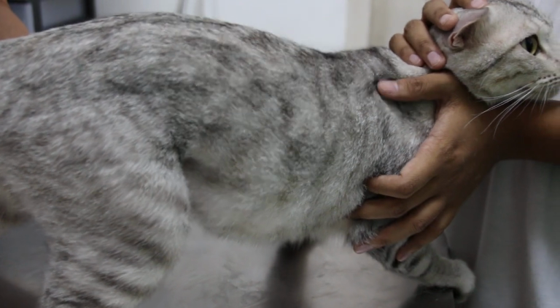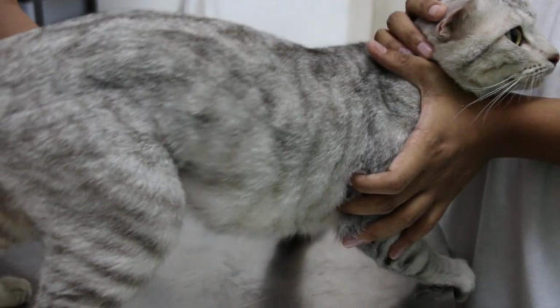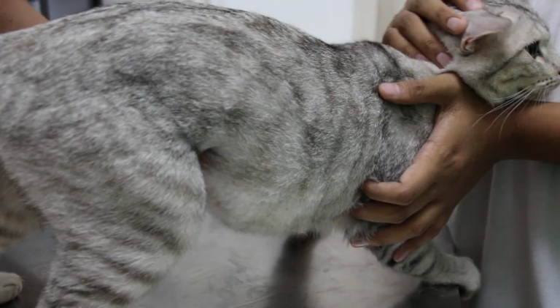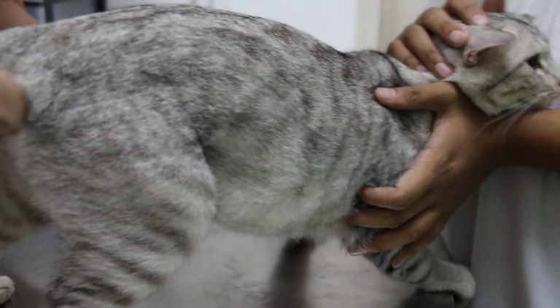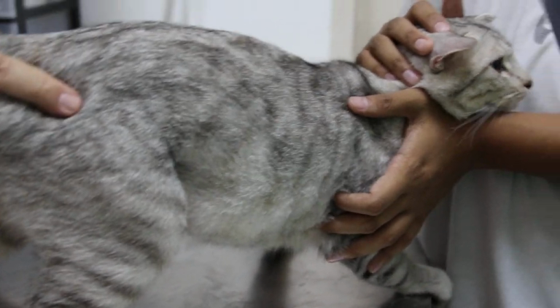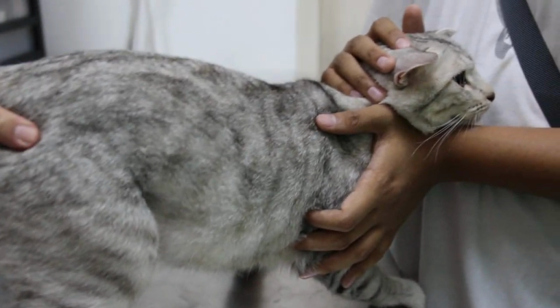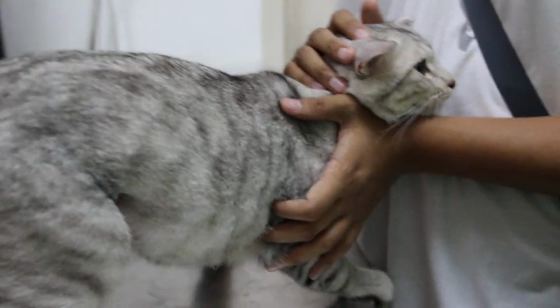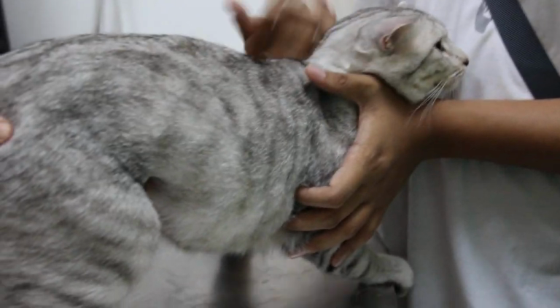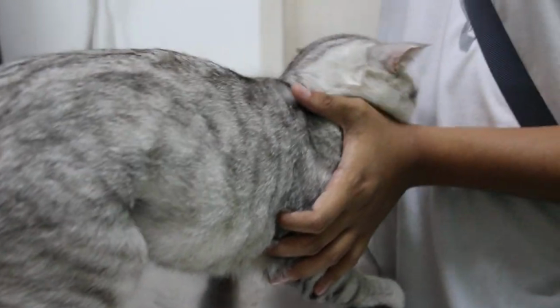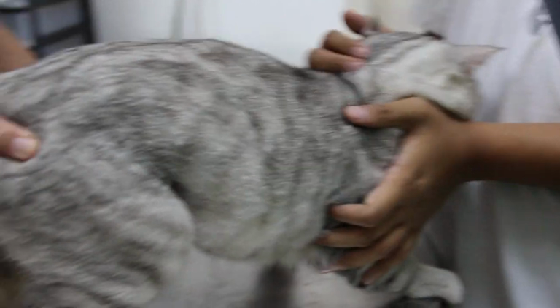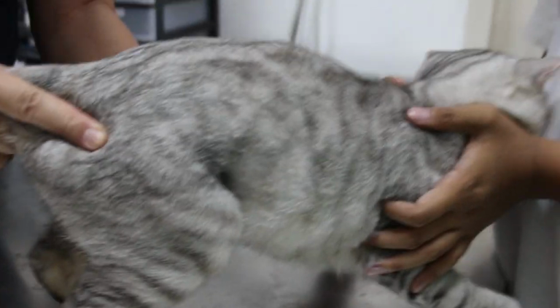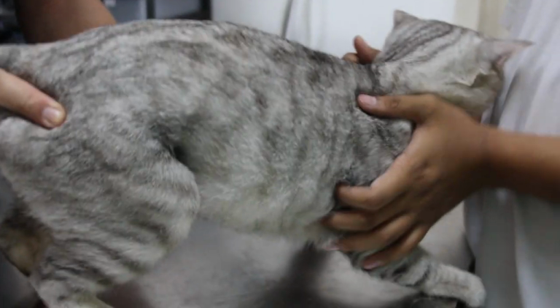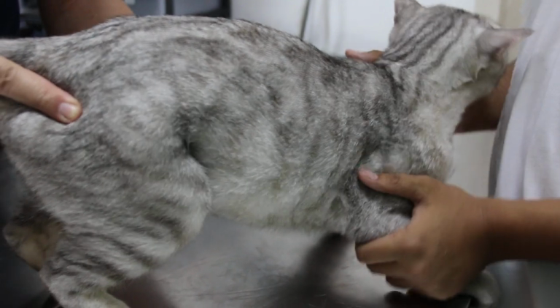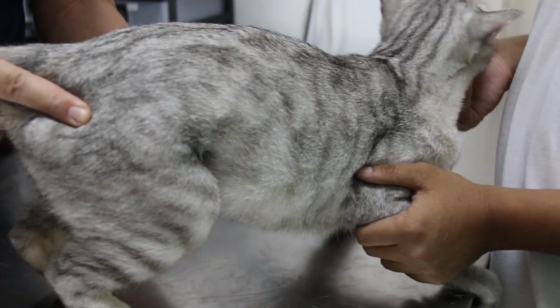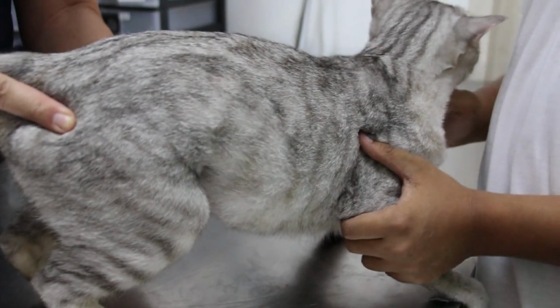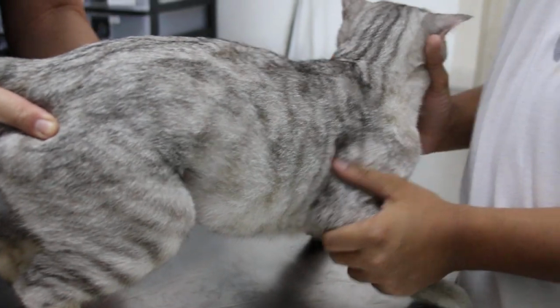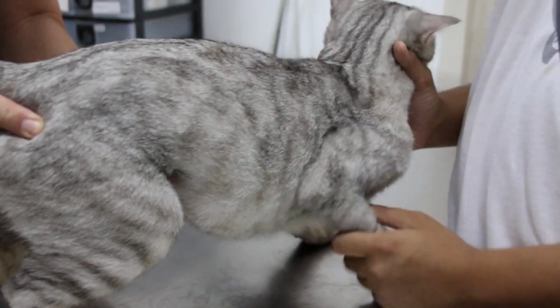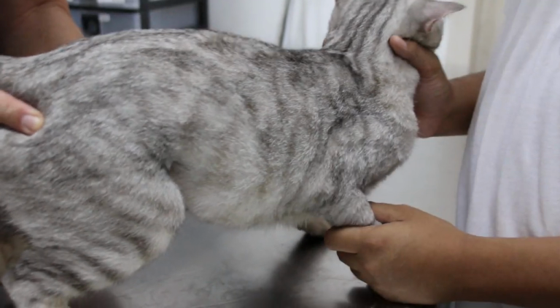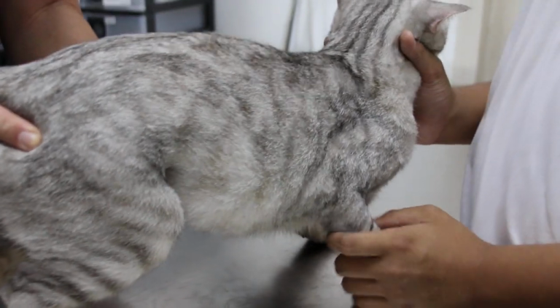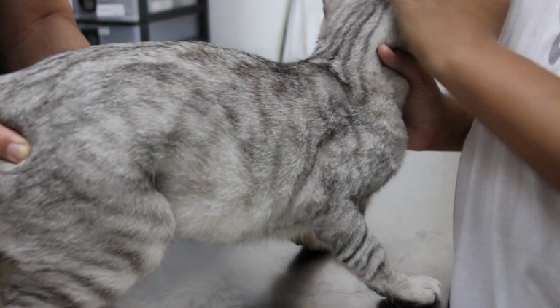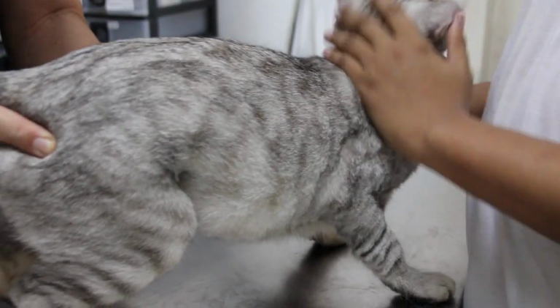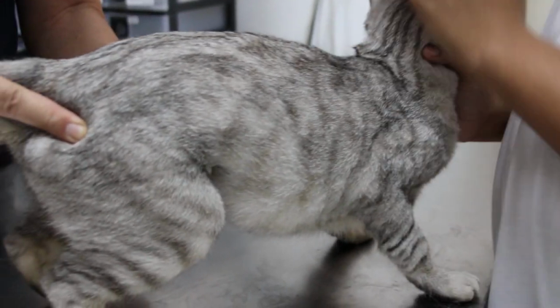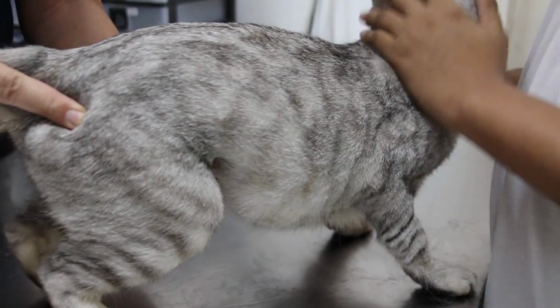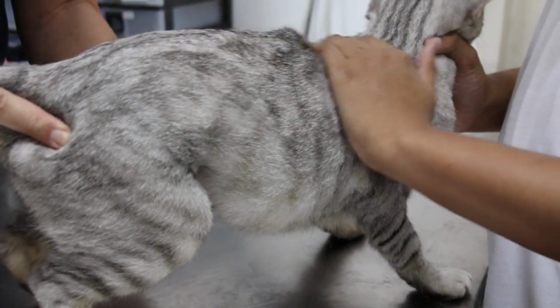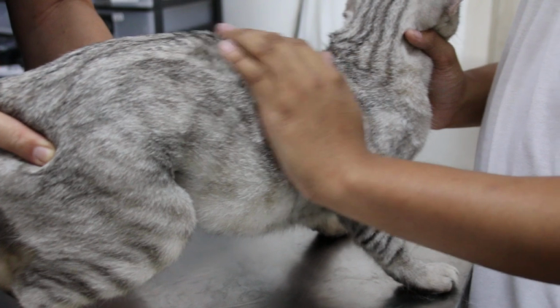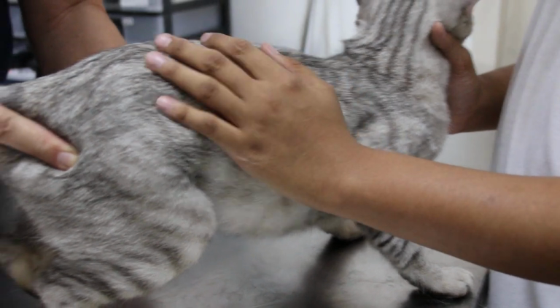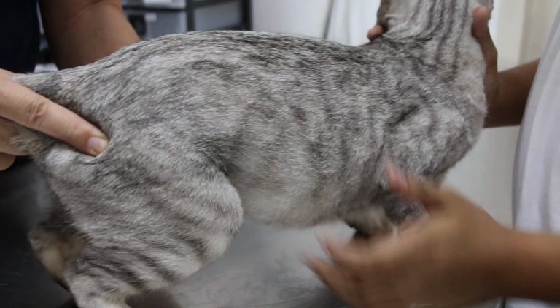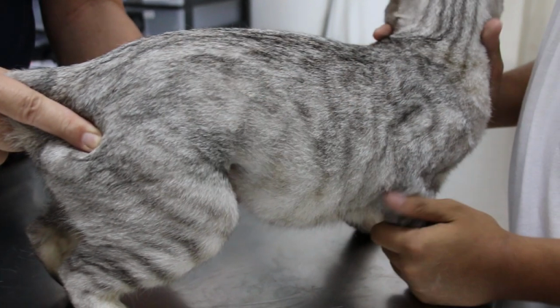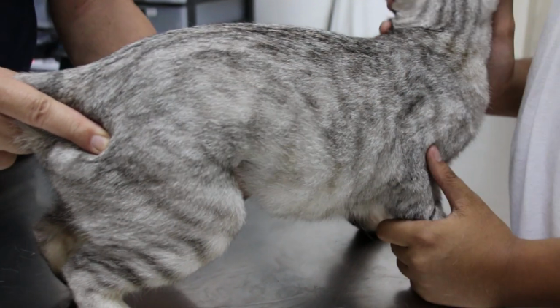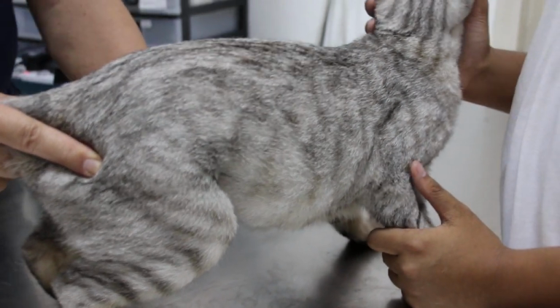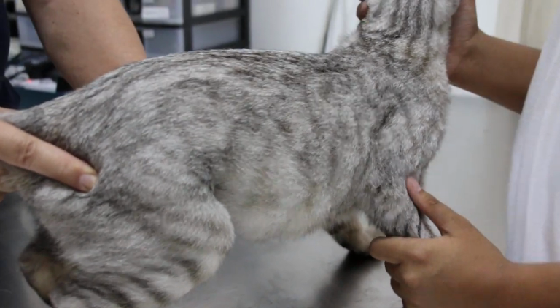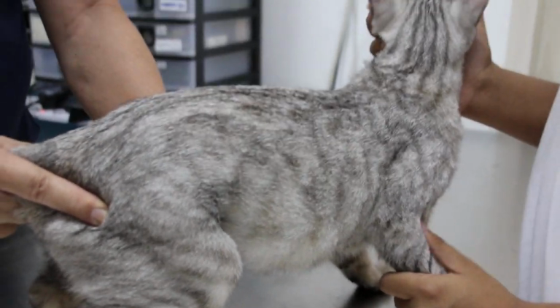Now if I check the uterus — the uterus is swollen, about one centimeter. You can feel it like a sausage. So the most likely diagnosis is pyometra, the infection of the uterus.